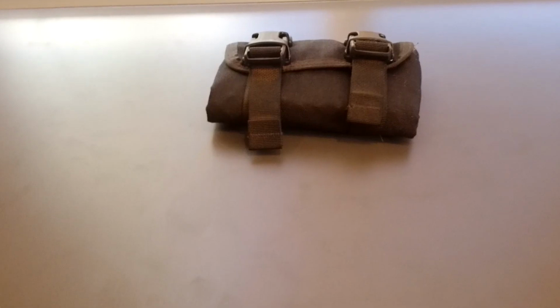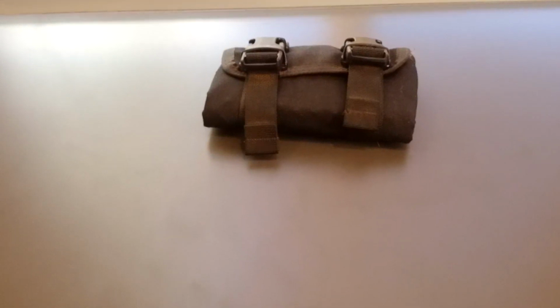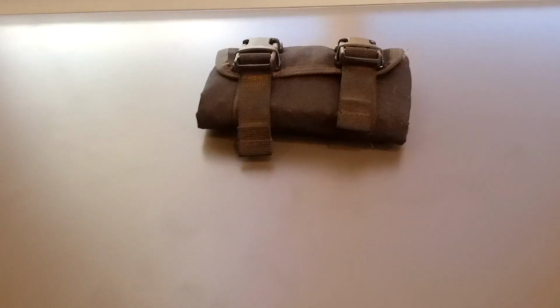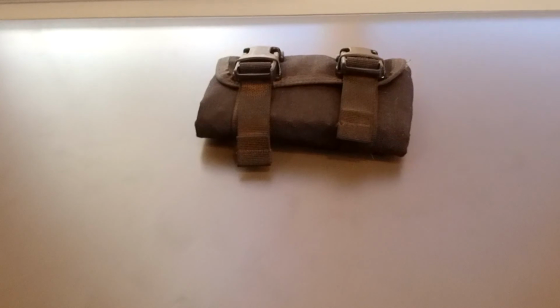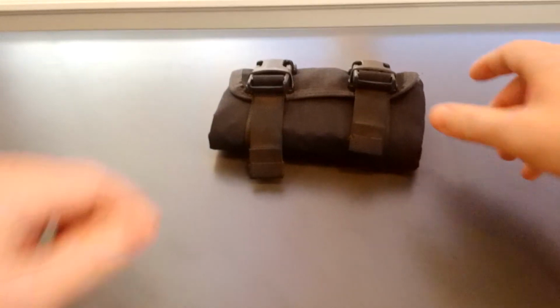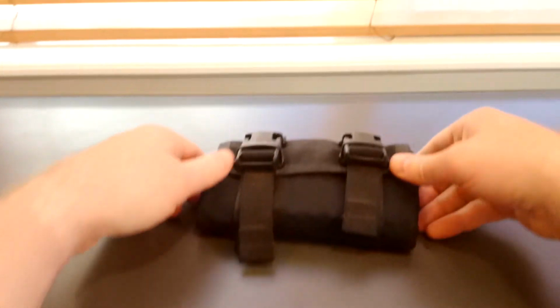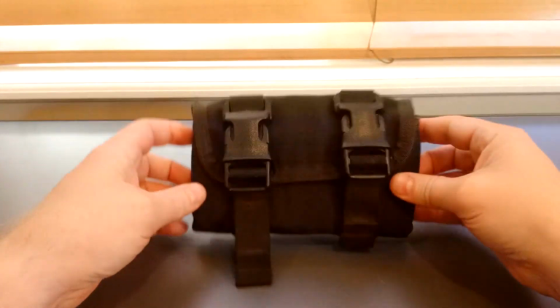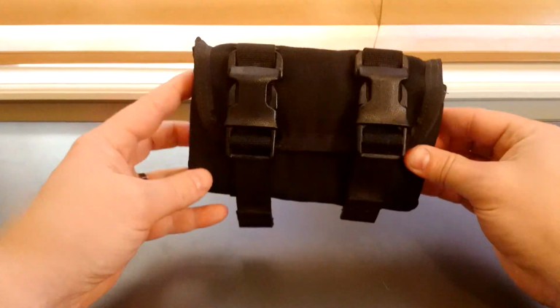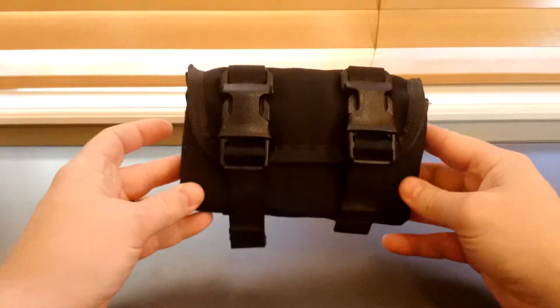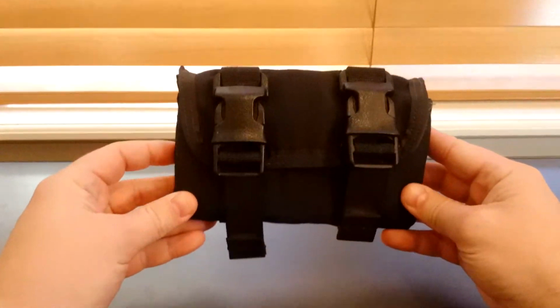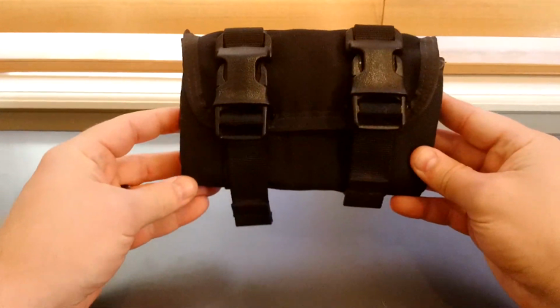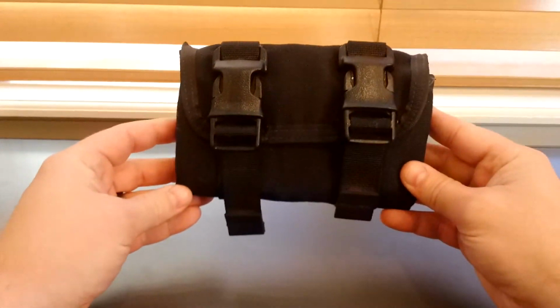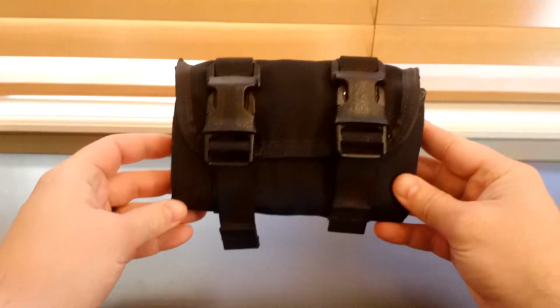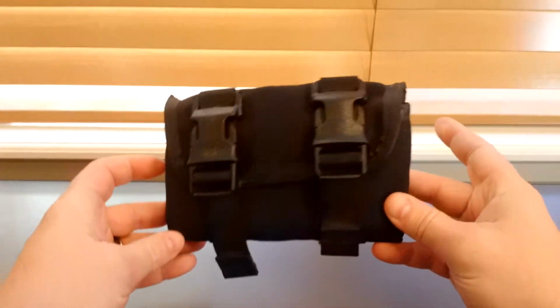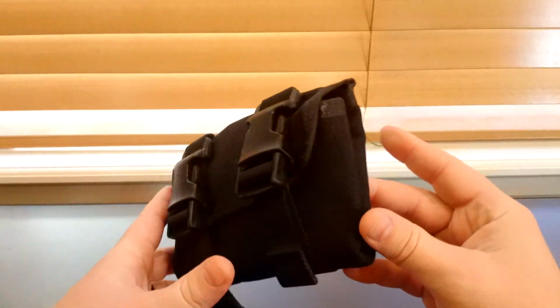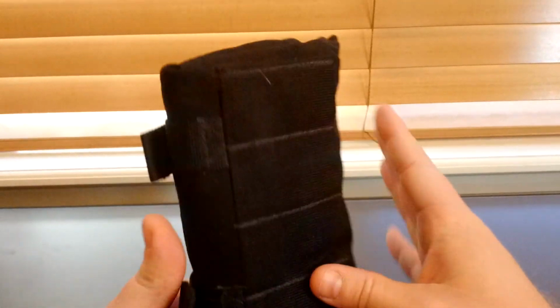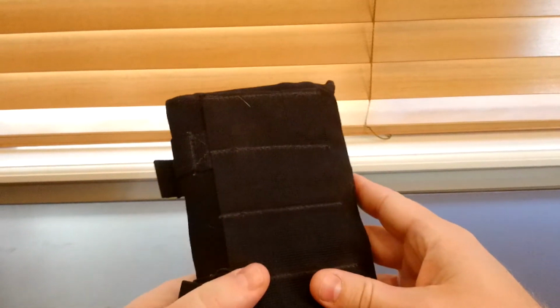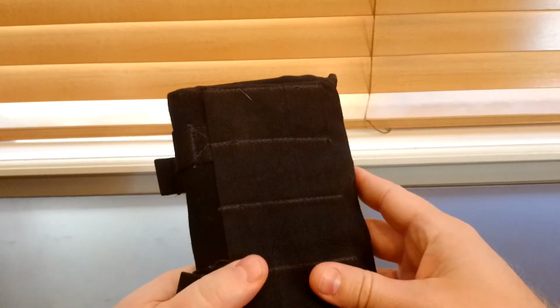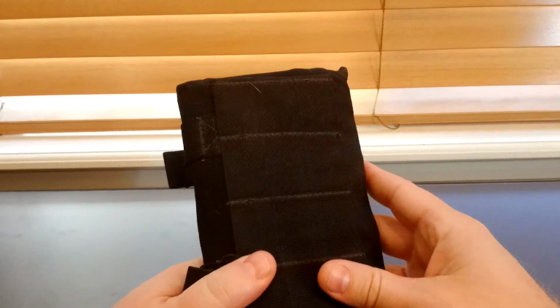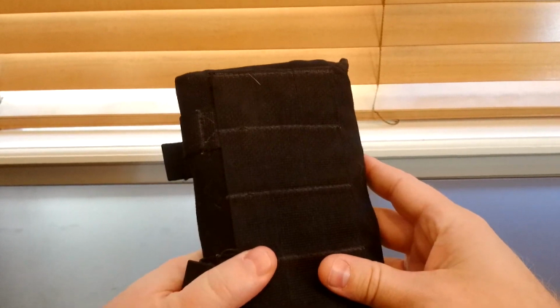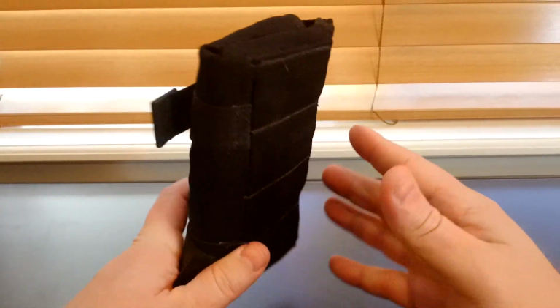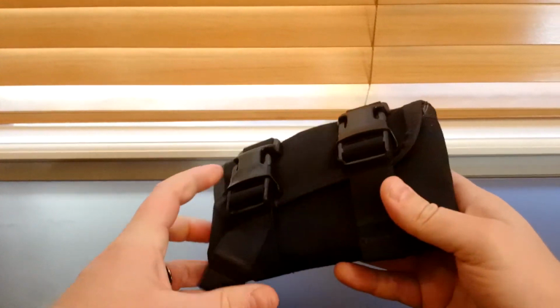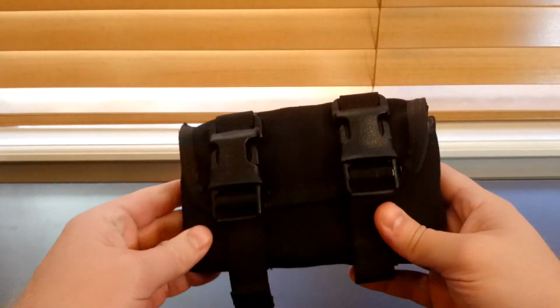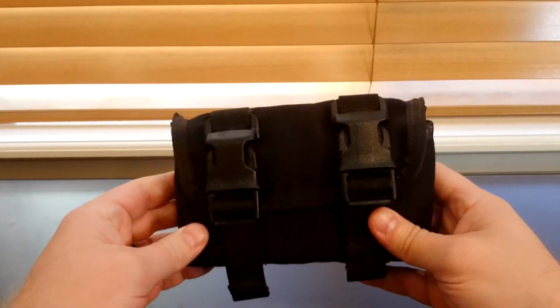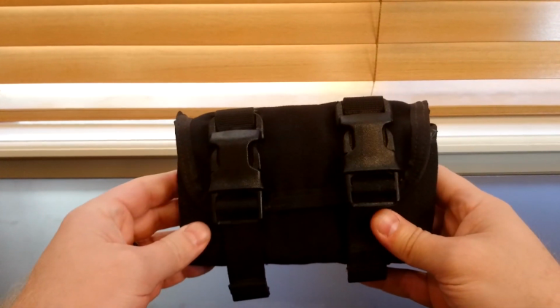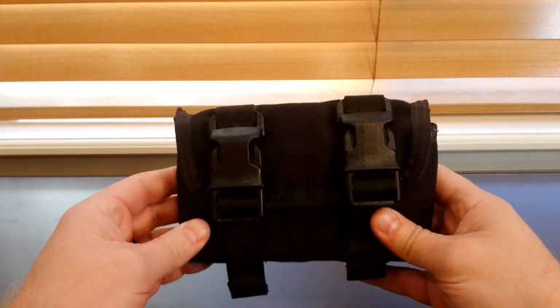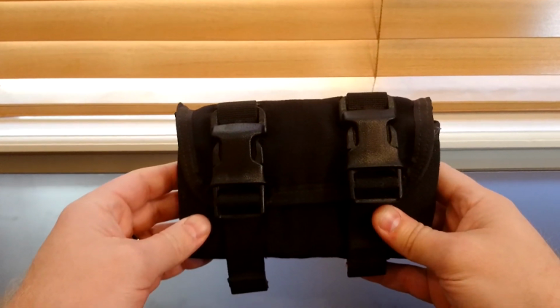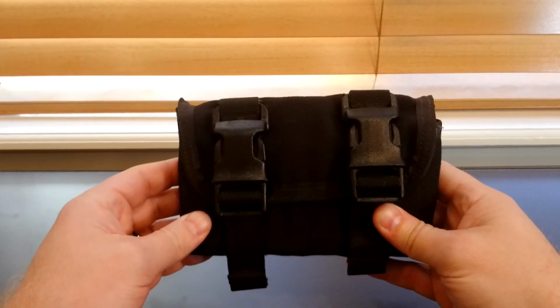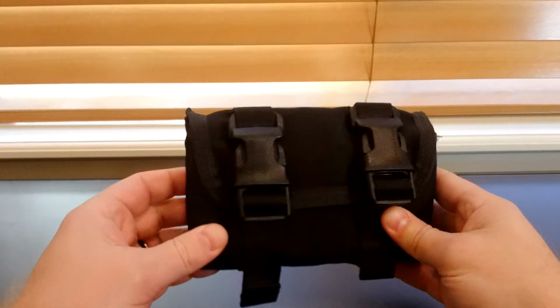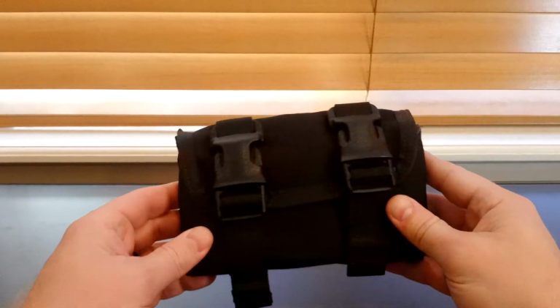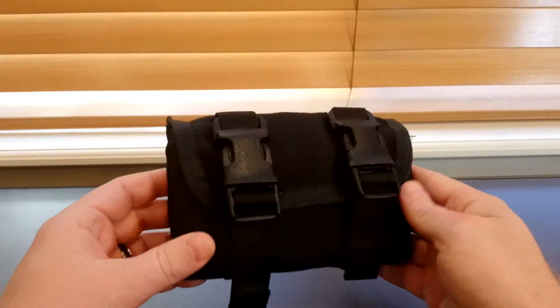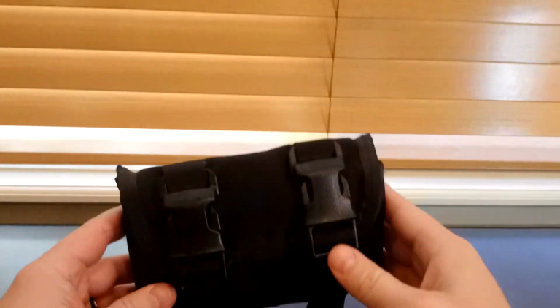Hey guys, this is your video review on the Triad Tactical Rifle Ammo Pouch. They're calling it the RAMP — Rifle Ammo Pouch.